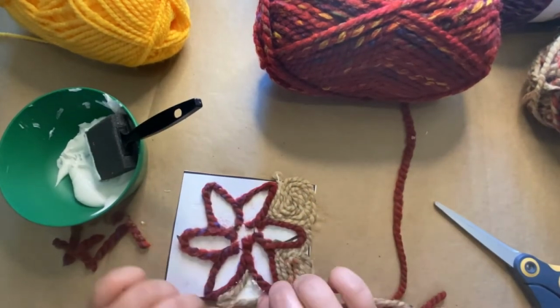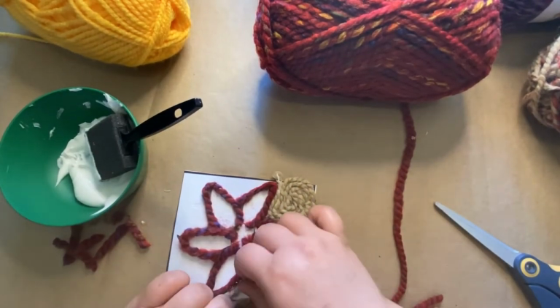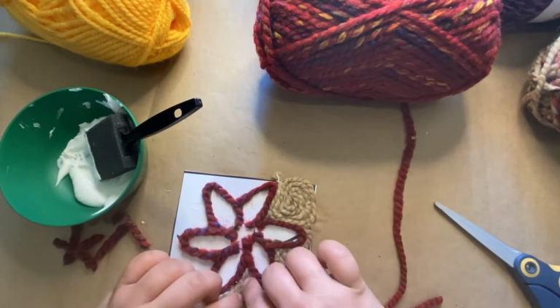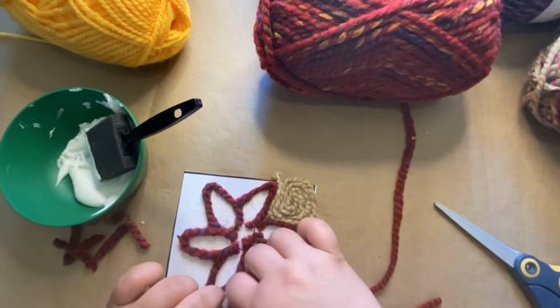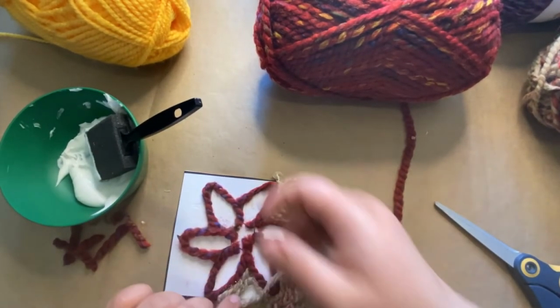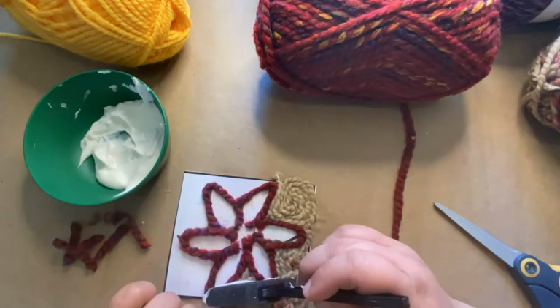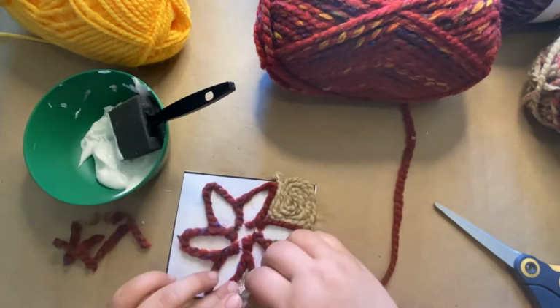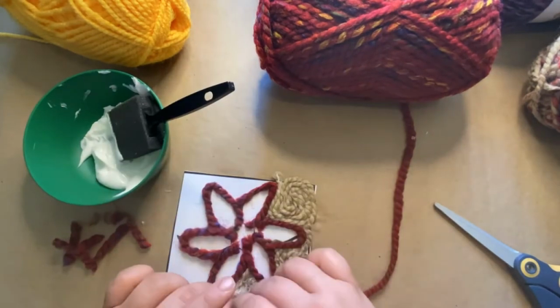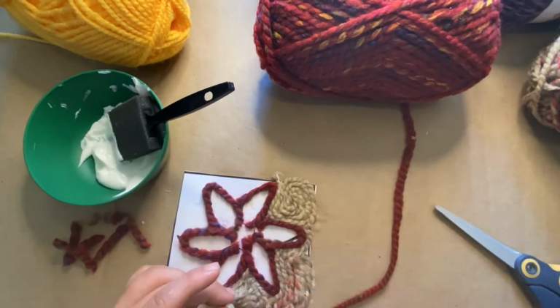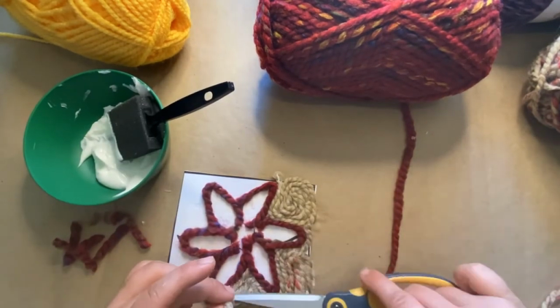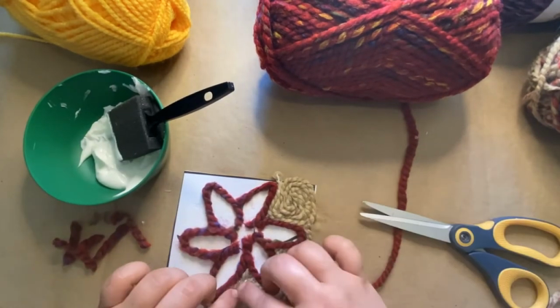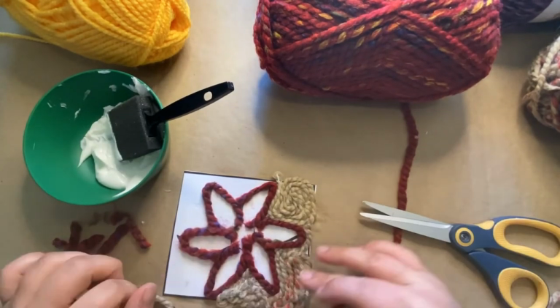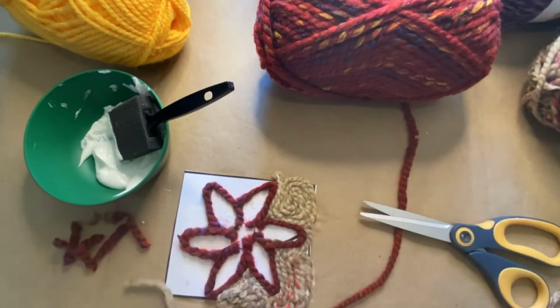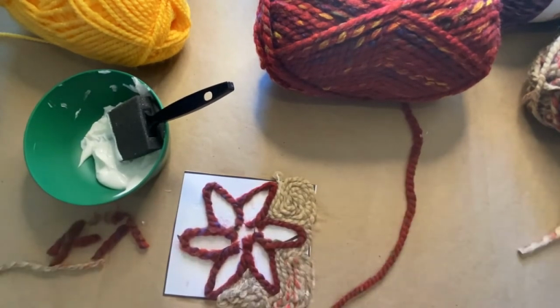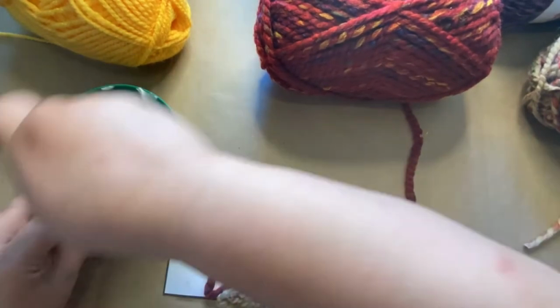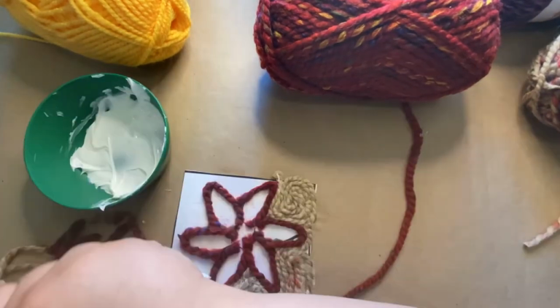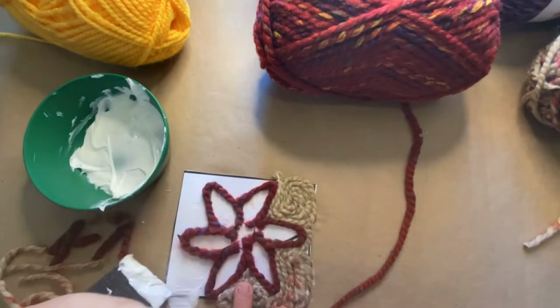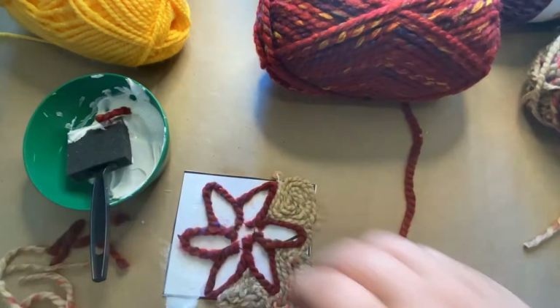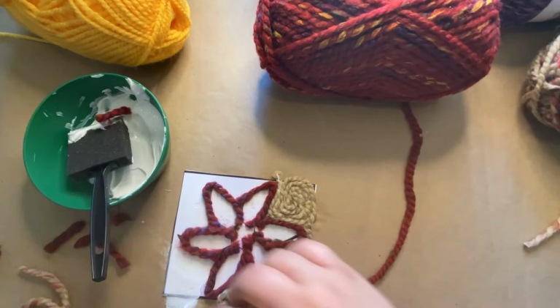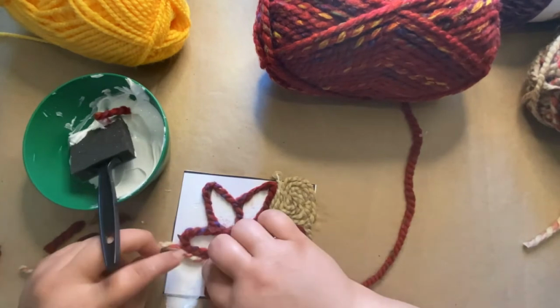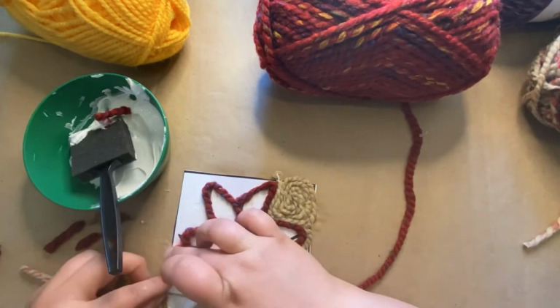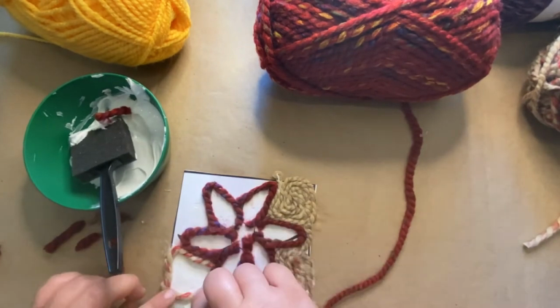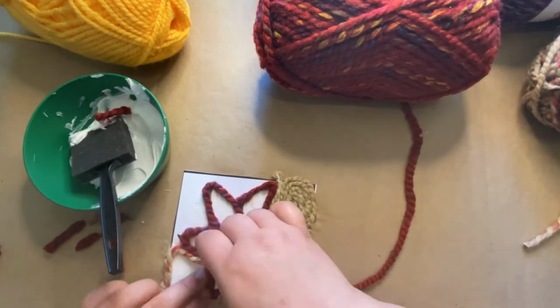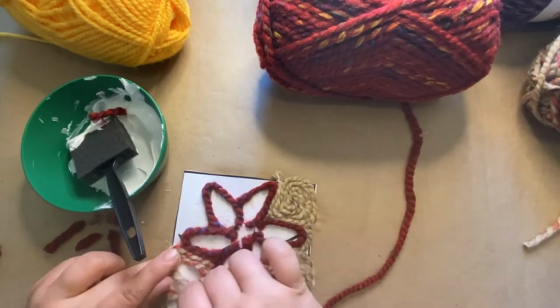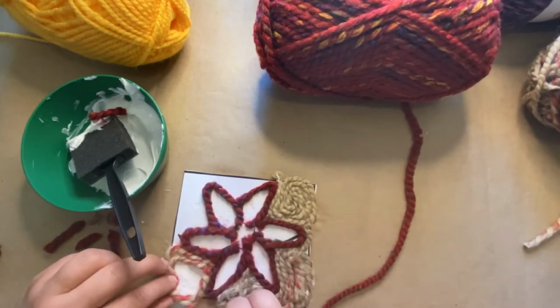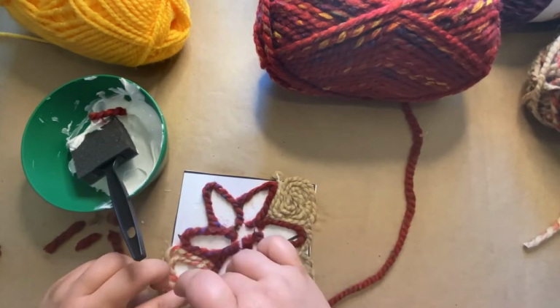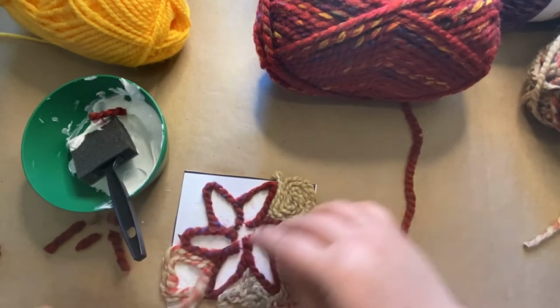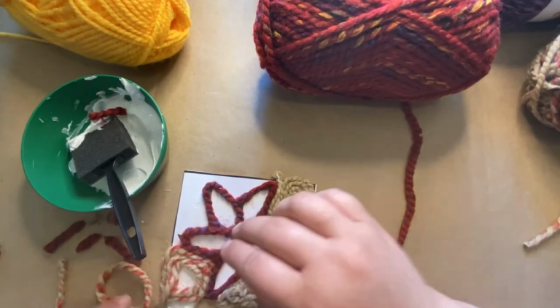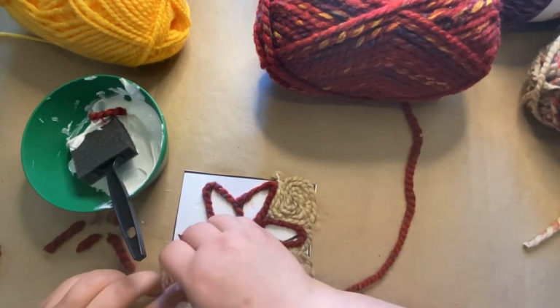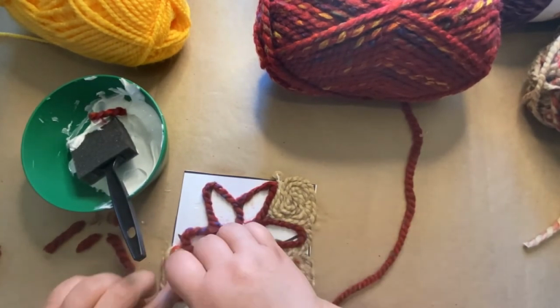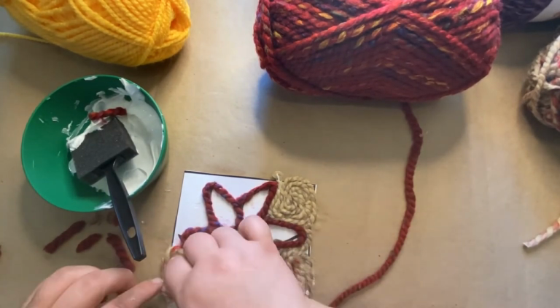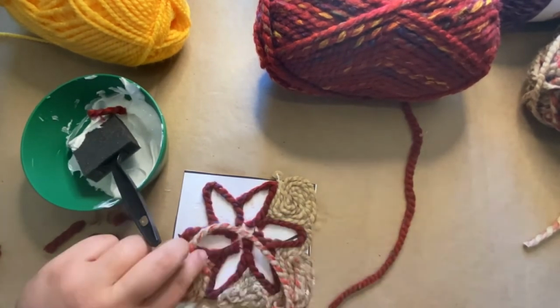Start by finding the natural shape you like, adding more glue if you need to, and then slowly start by doing the outside and then coiling it into the center, and snip it off once you get to the center.